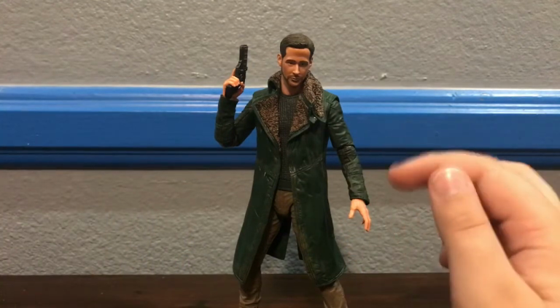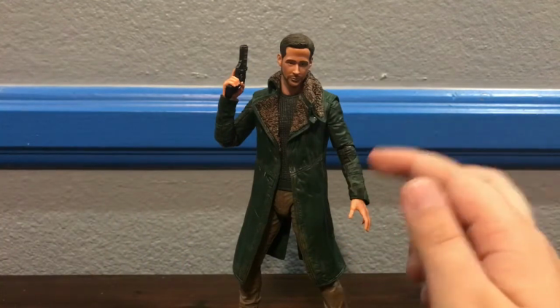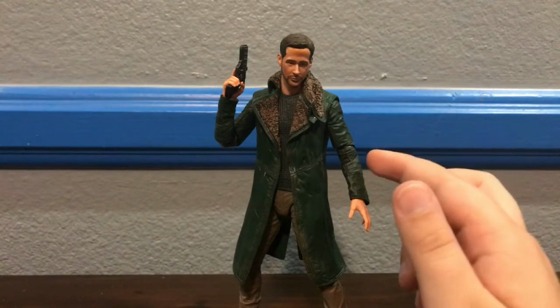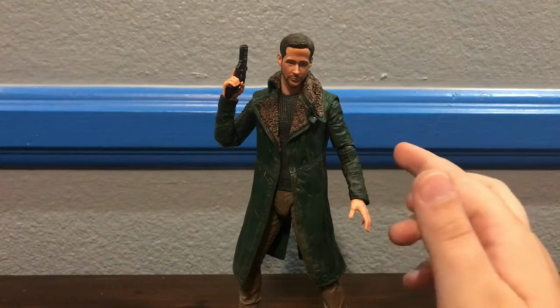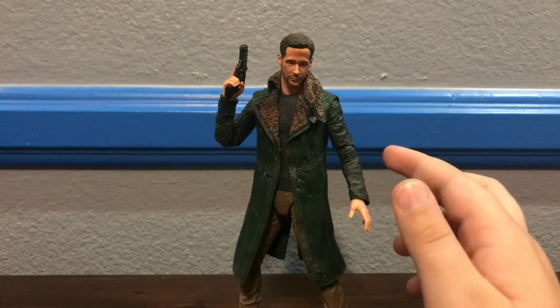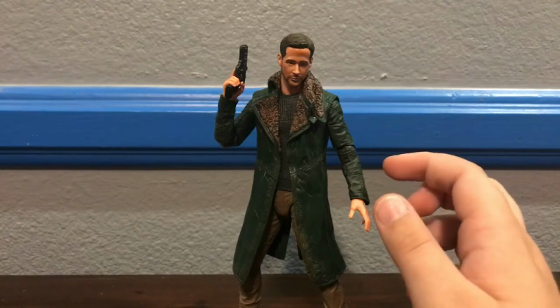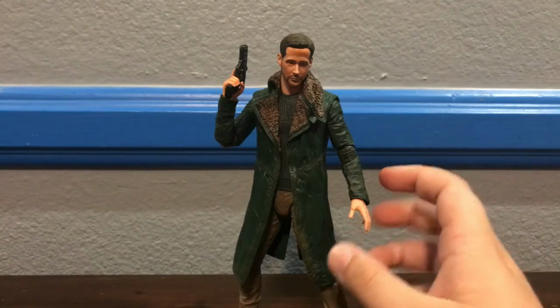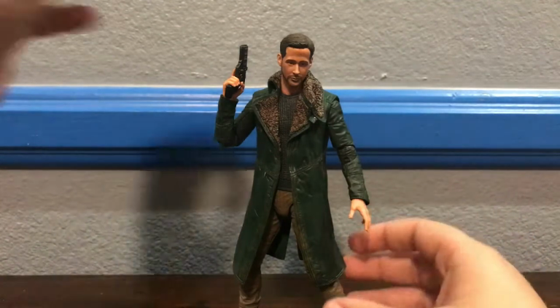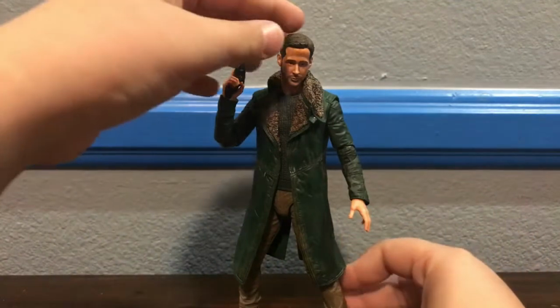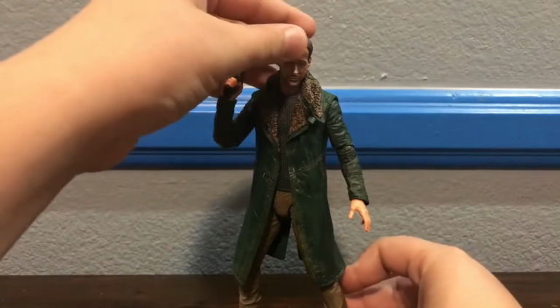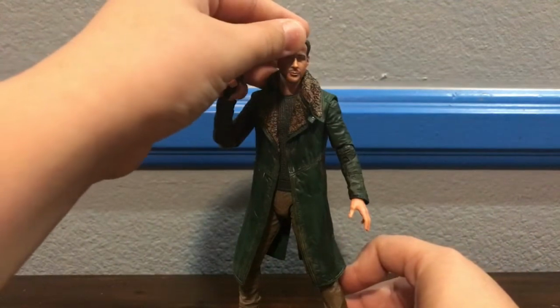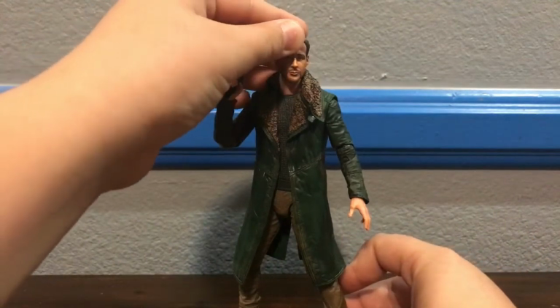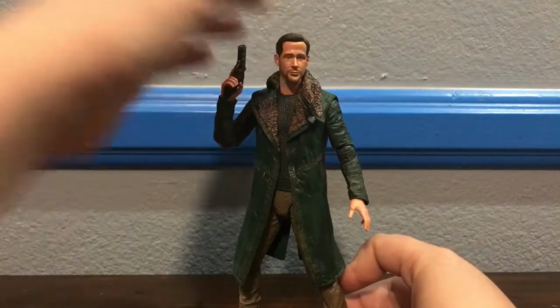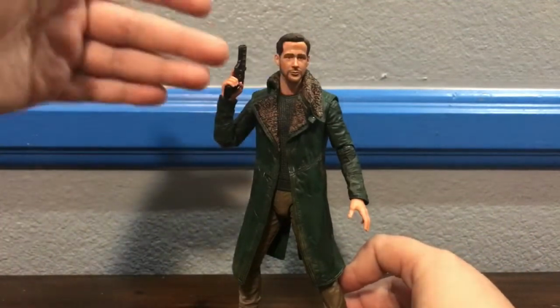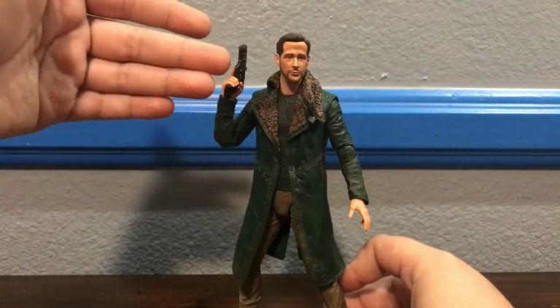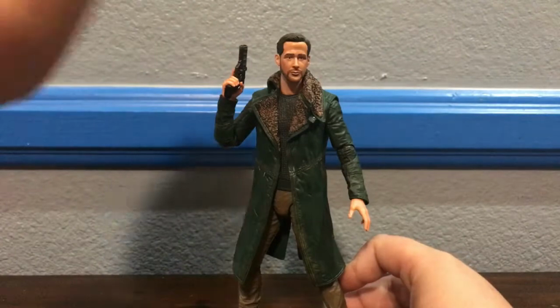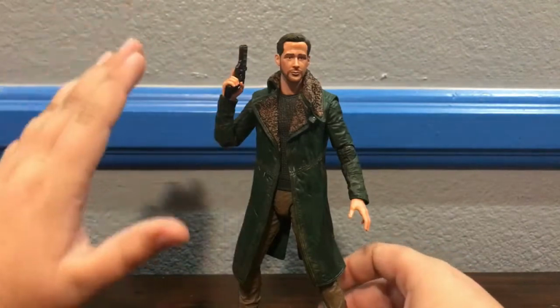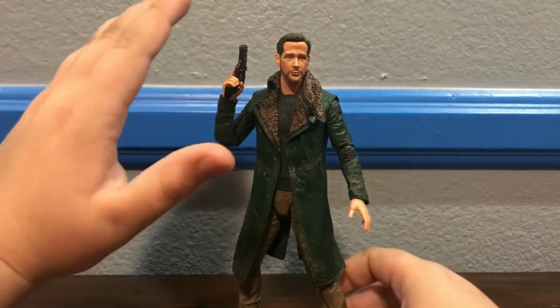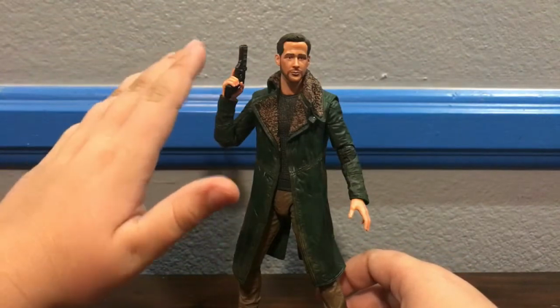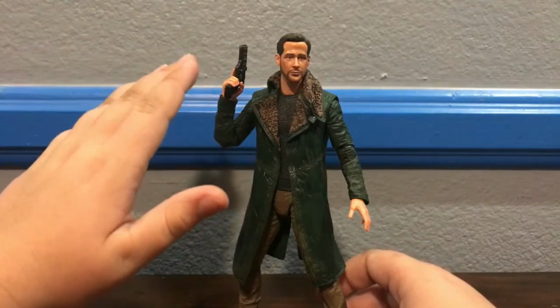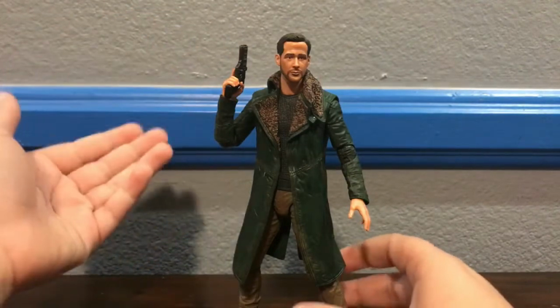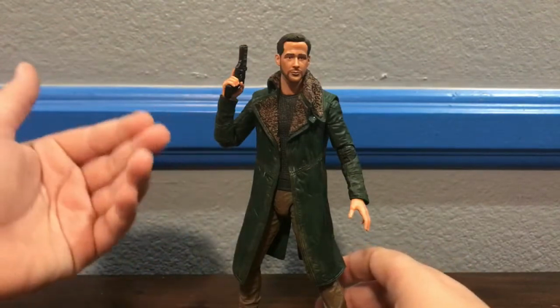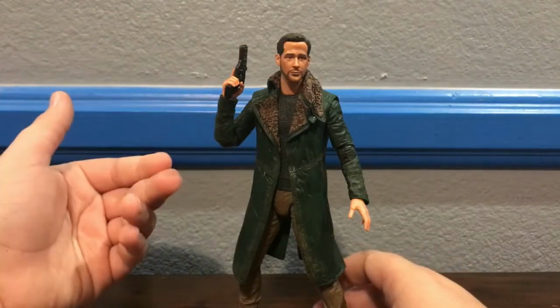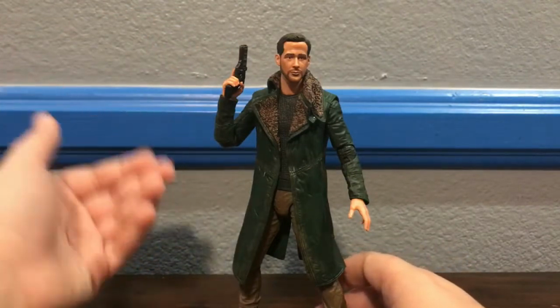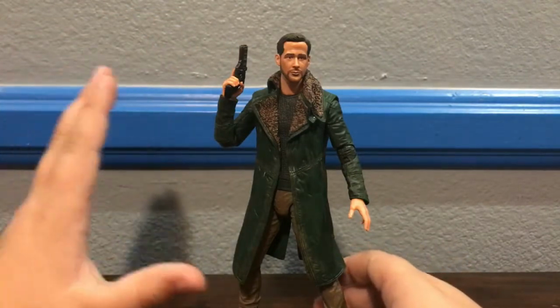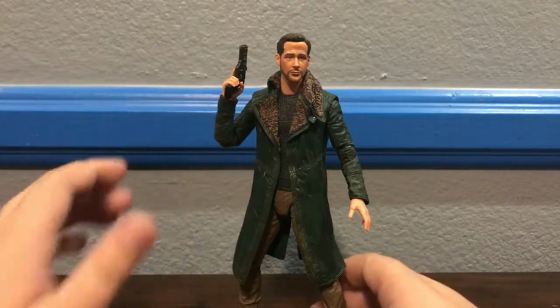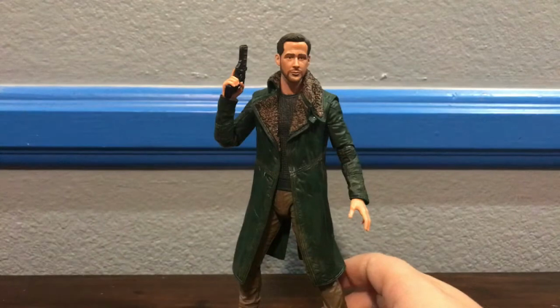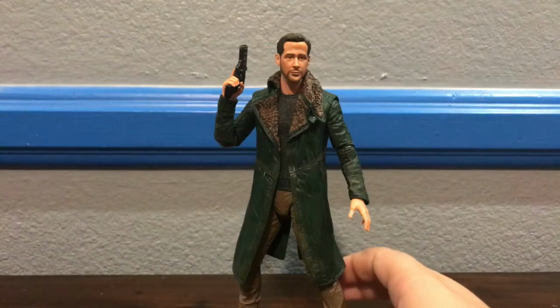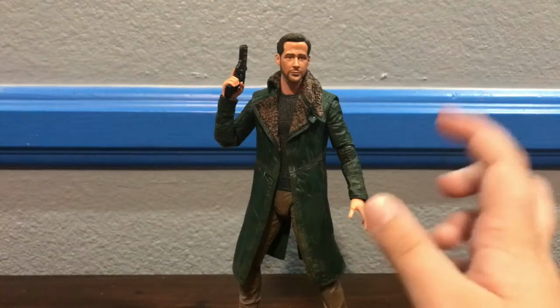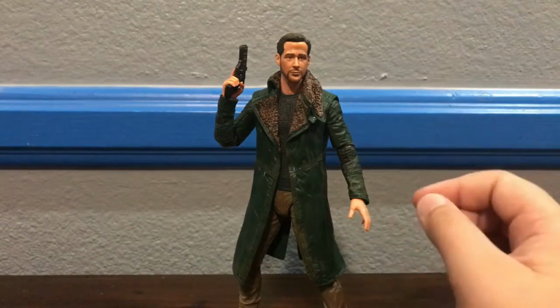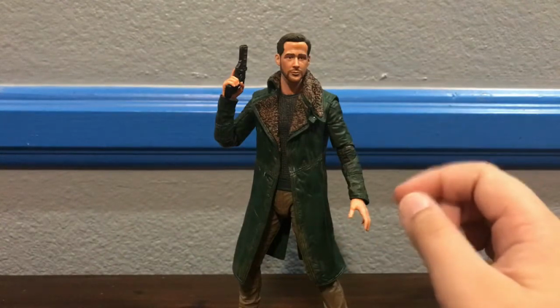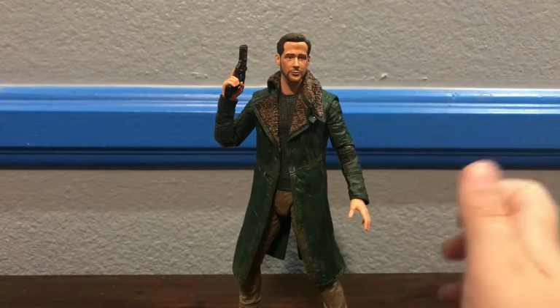This figure is really, really good. I actually didn't expect him to be that good, and I really like the likeness to Ryan Gosling — but I'll get into that in the Sculpt section. This figure's great, let's get into what makes him so great.